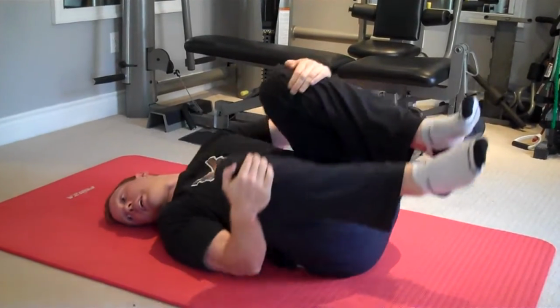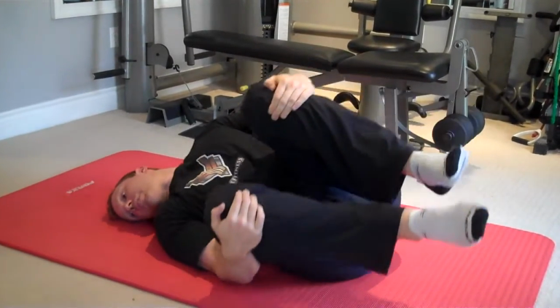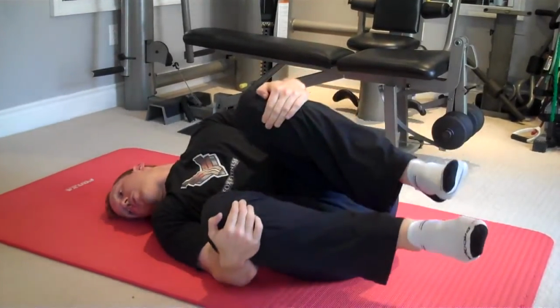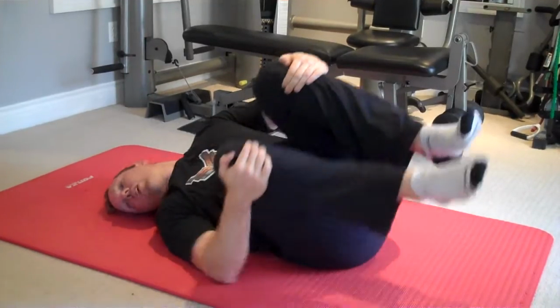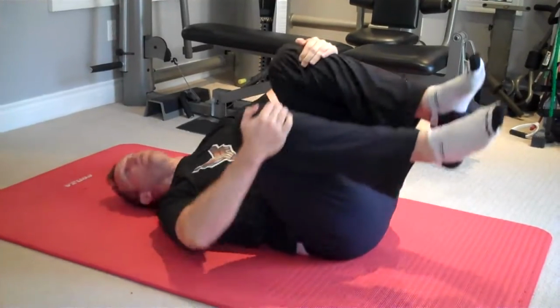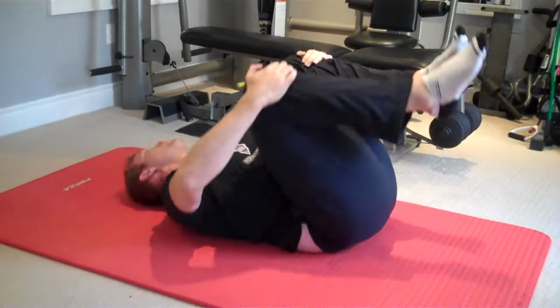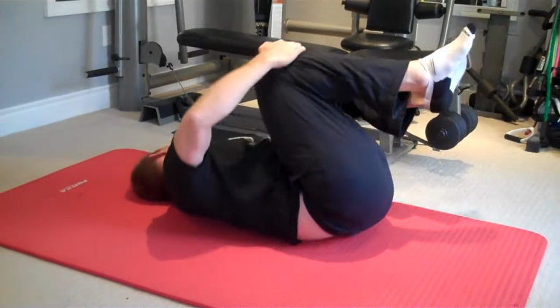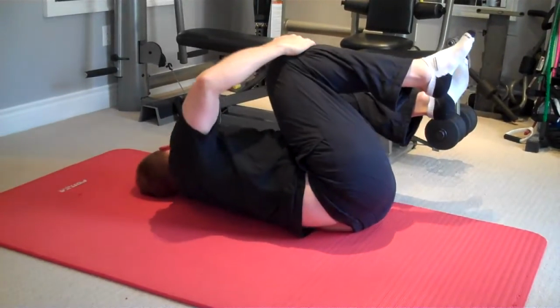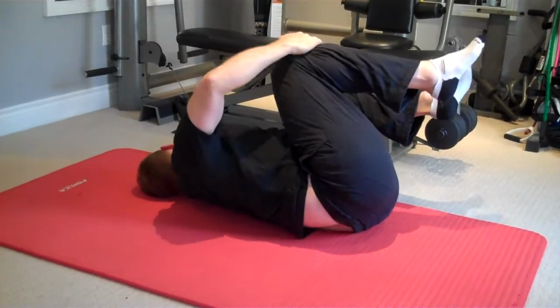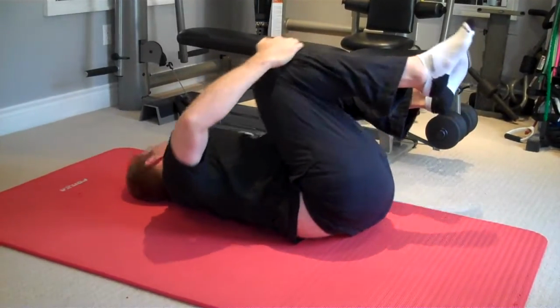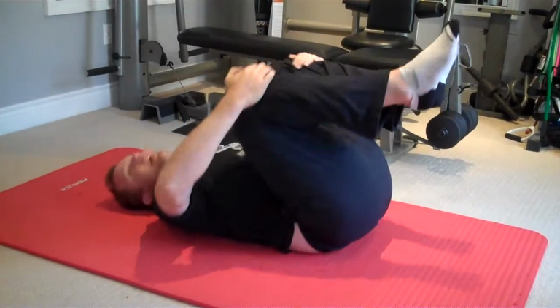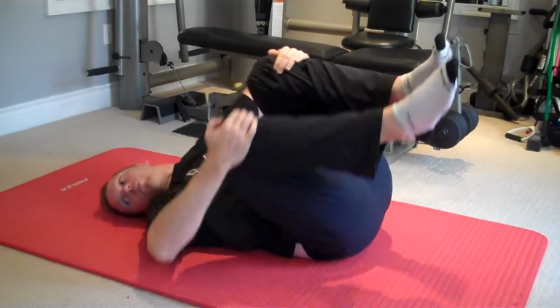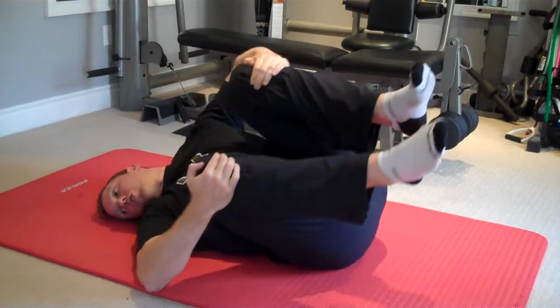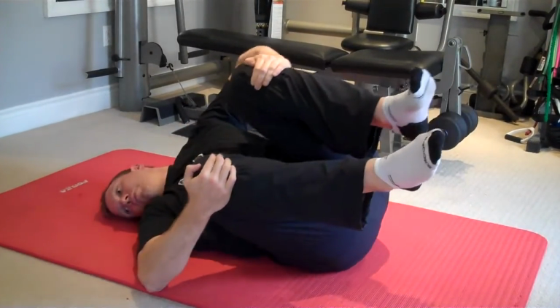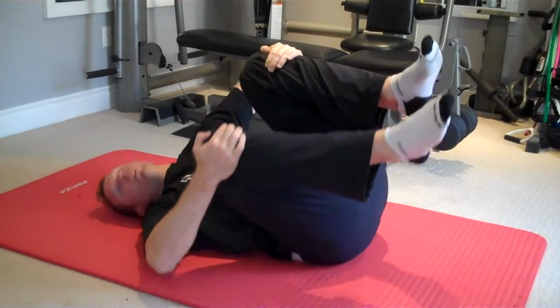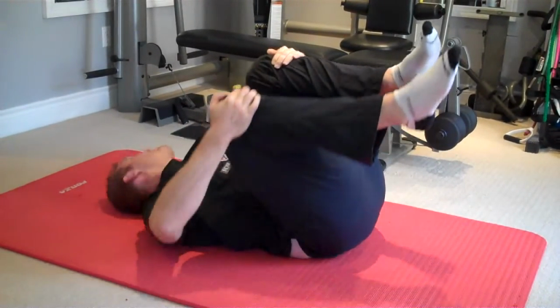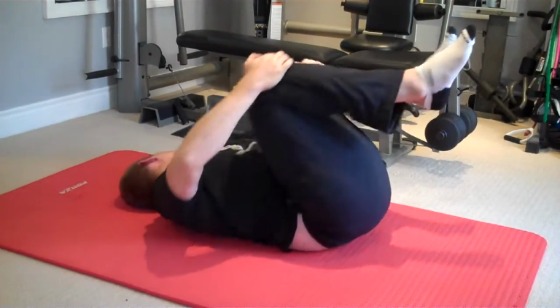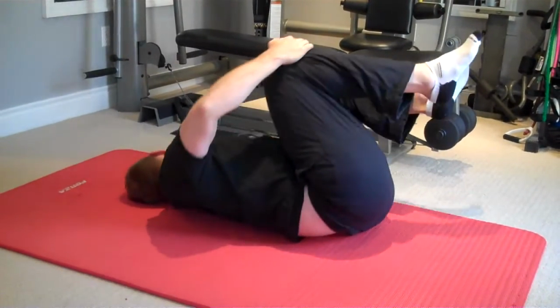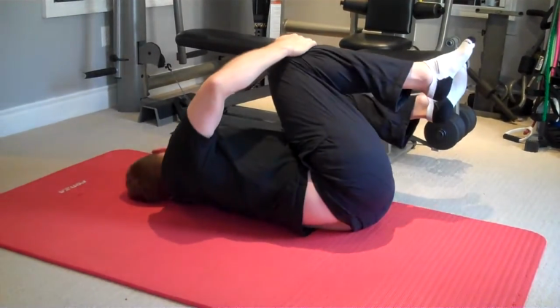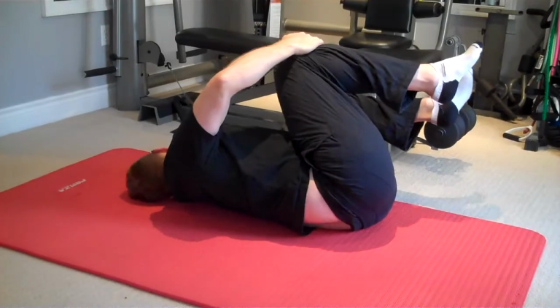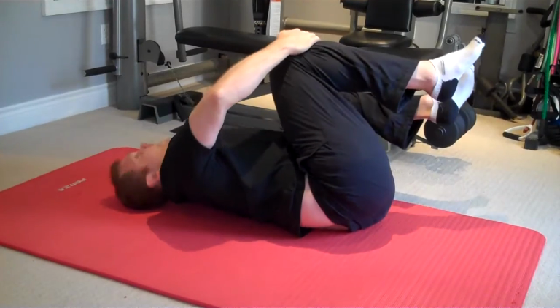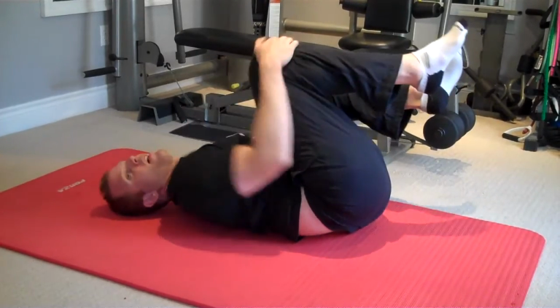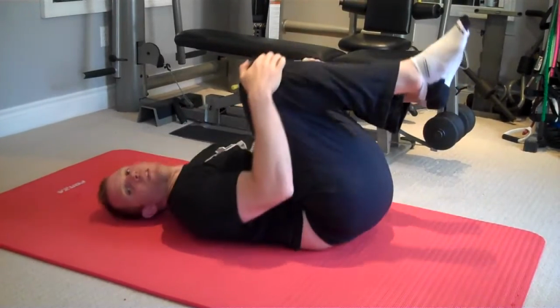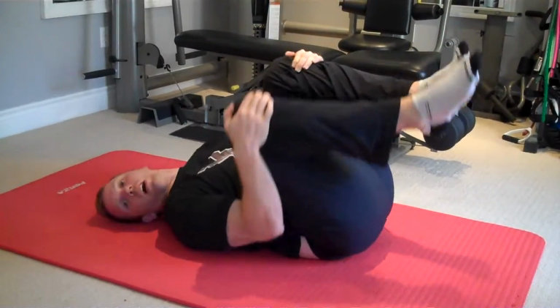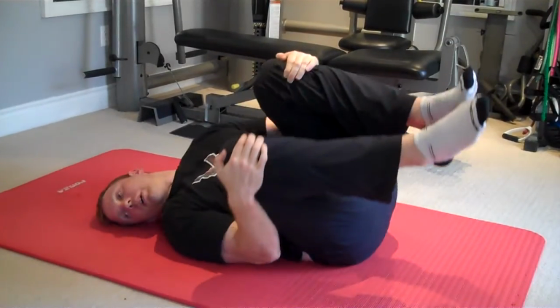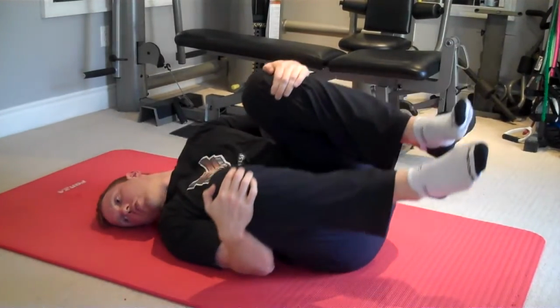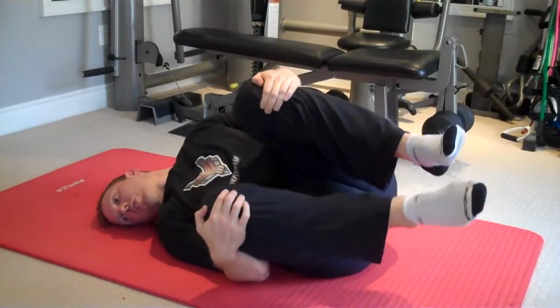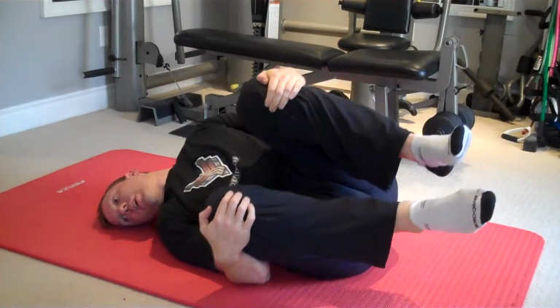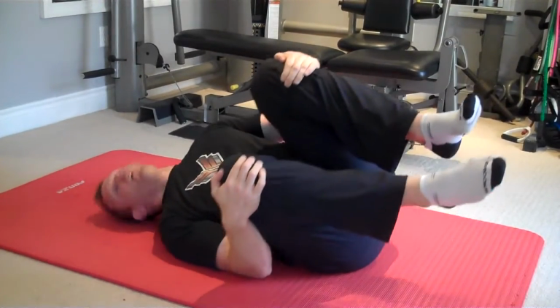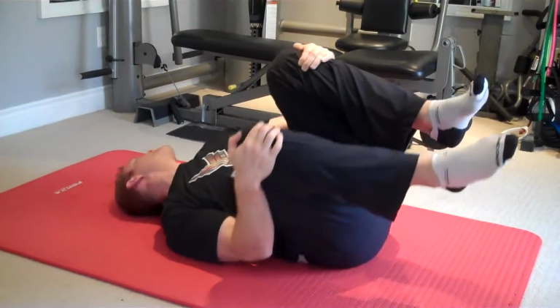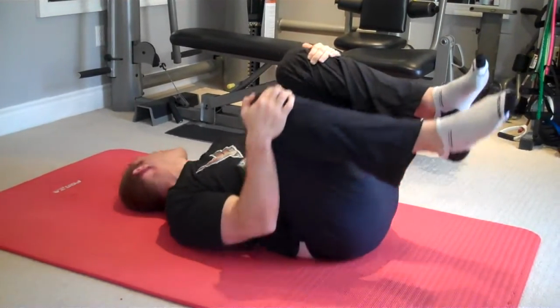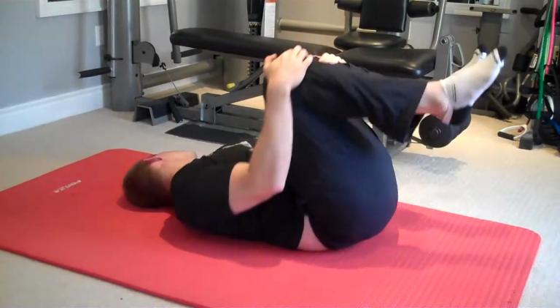If this is too hard, you can use your elbows to help push off to make it easier. And then over time, just try to wean off using the elbows.